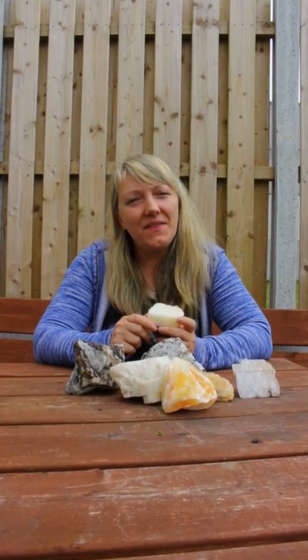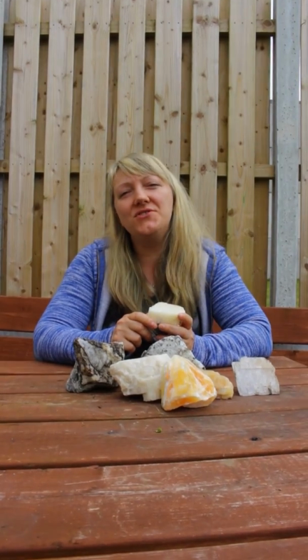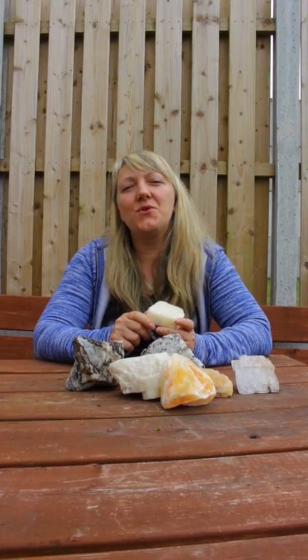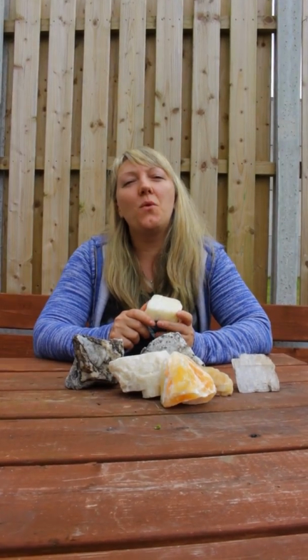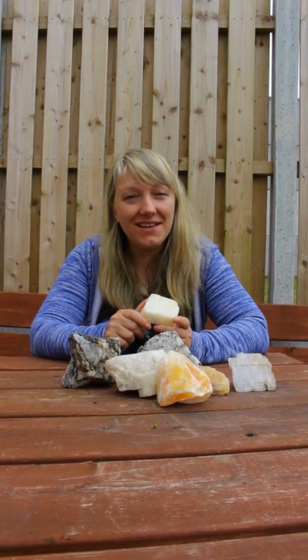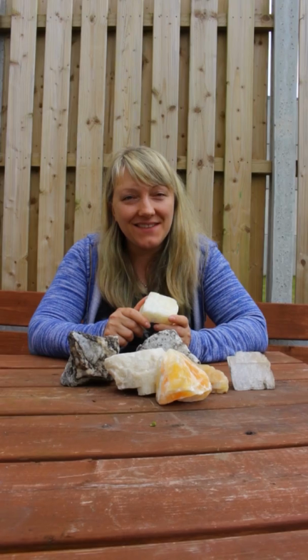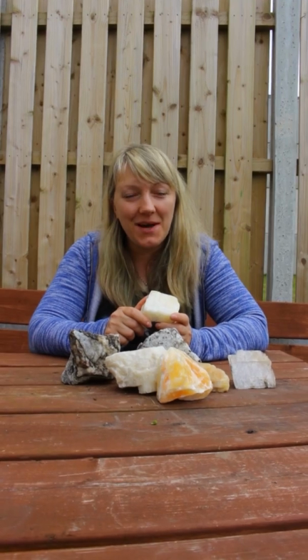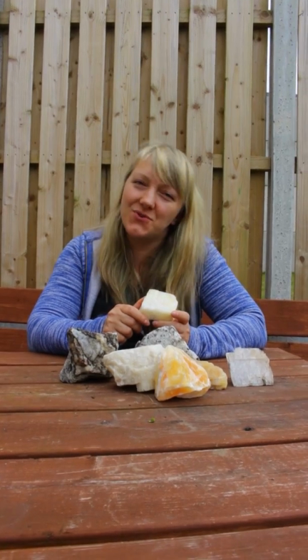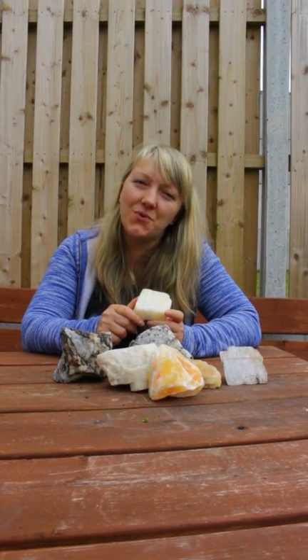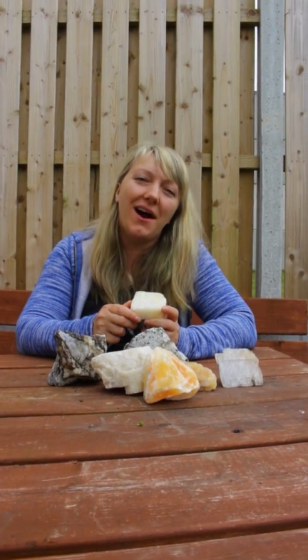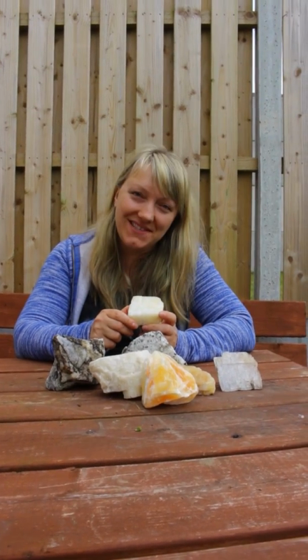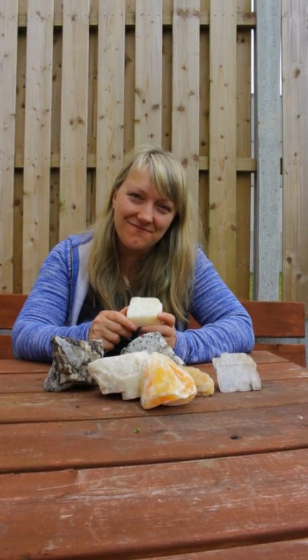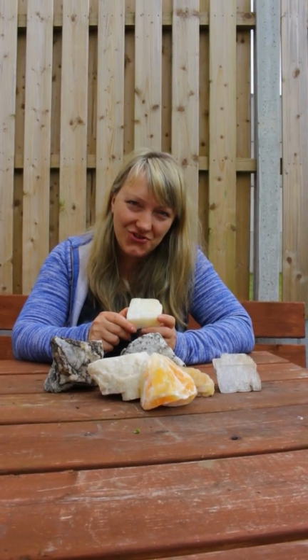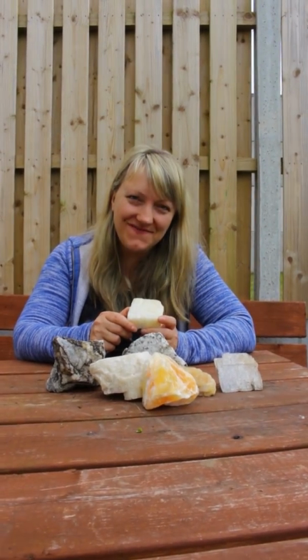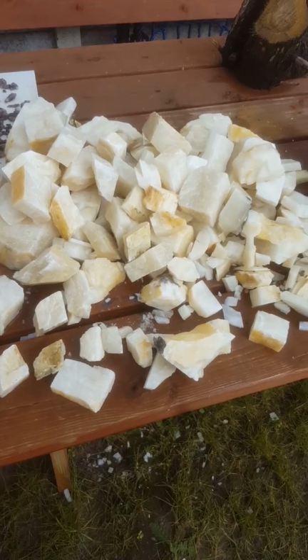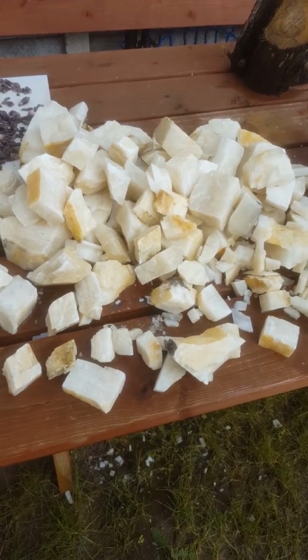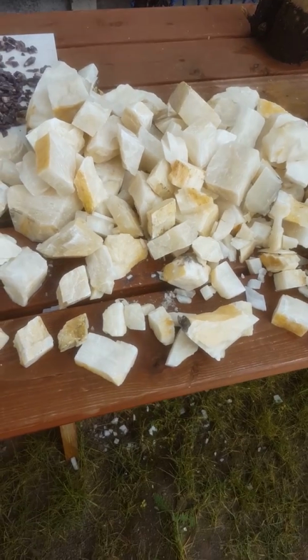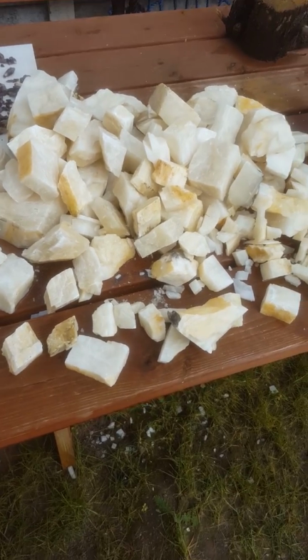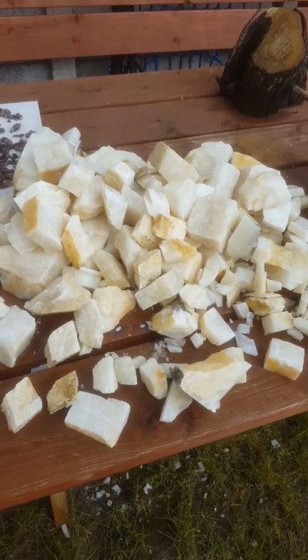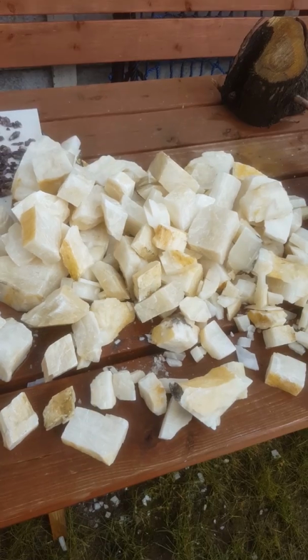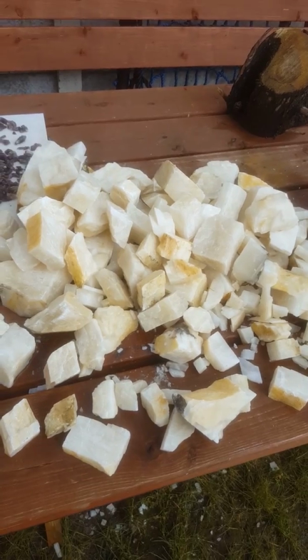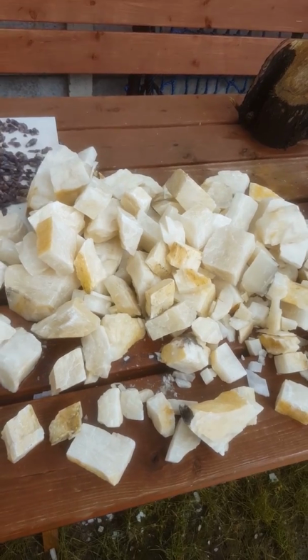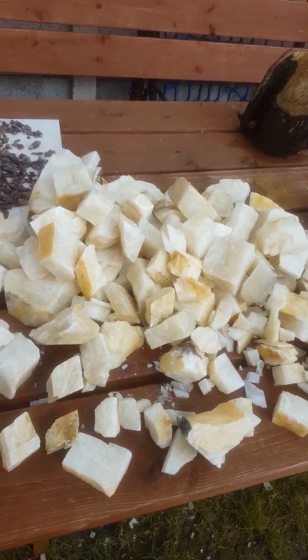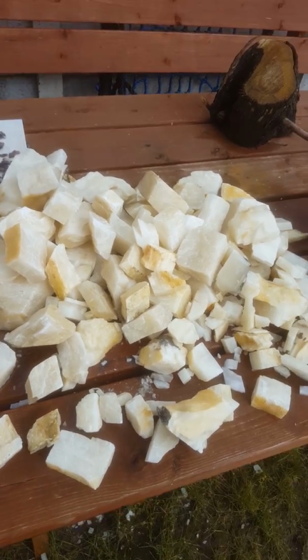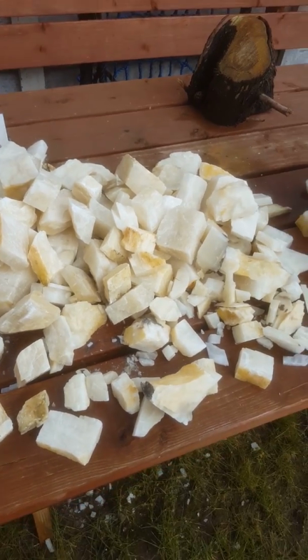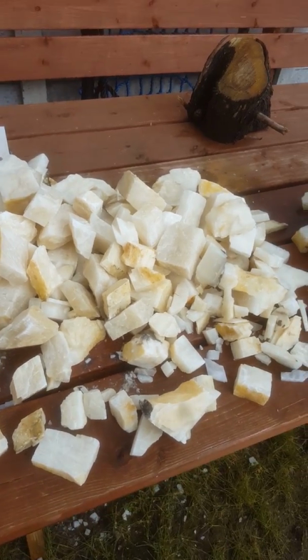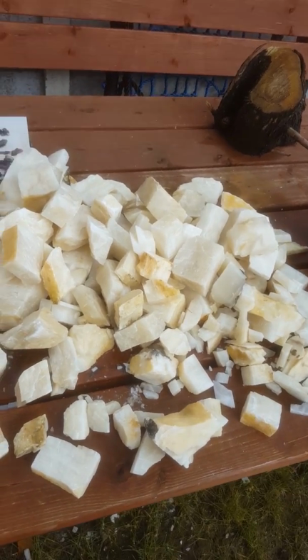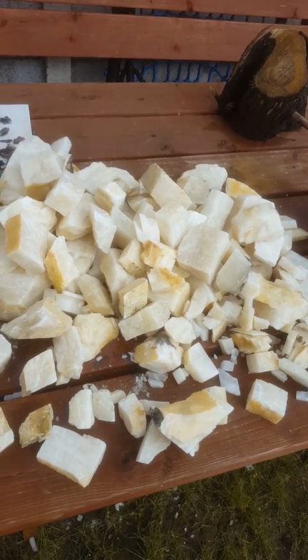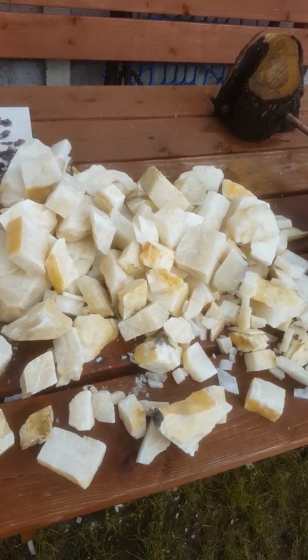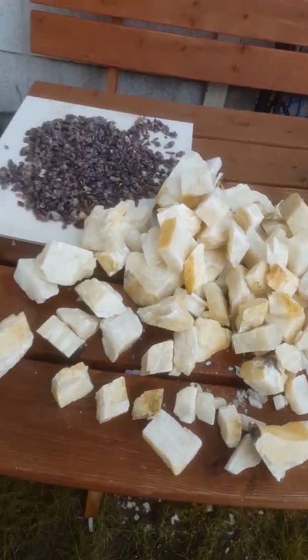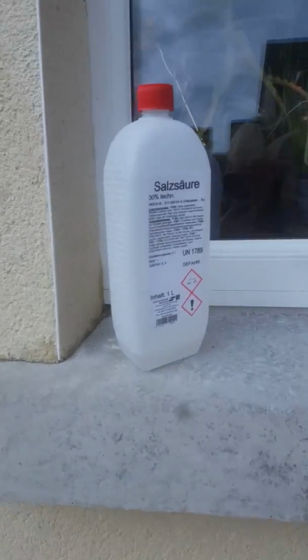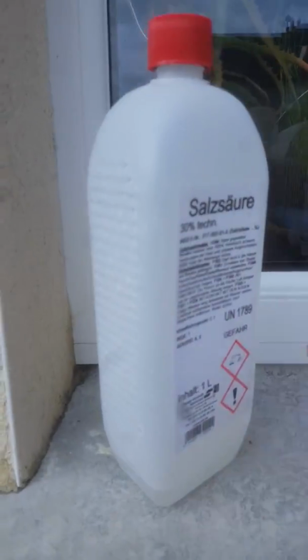Now that you know why it's done, I'm going to show you how it's done. Enjoy! So what I'm doing now is I'm going to put calcite into acid. This is the acid.